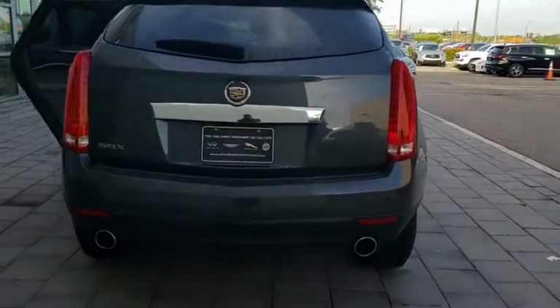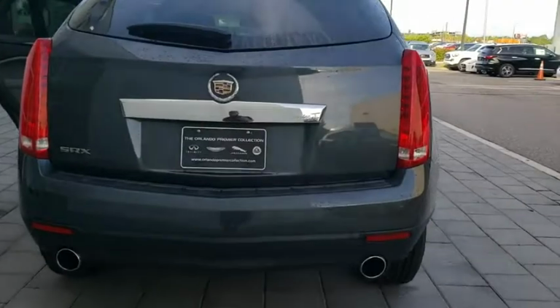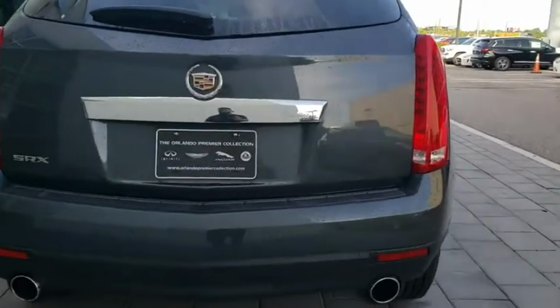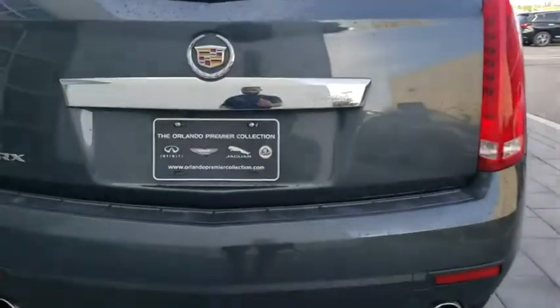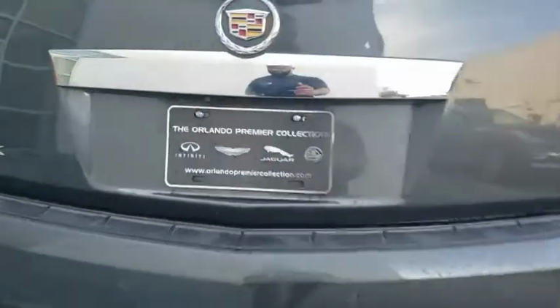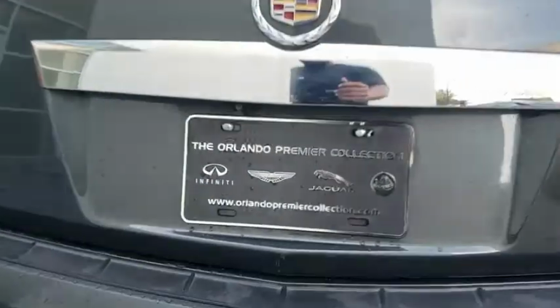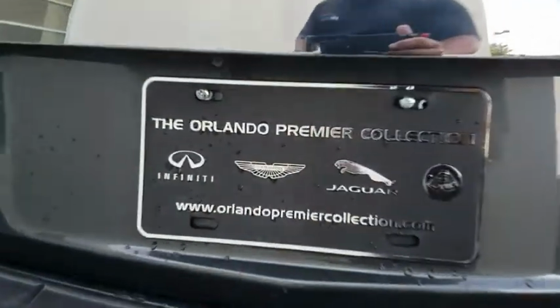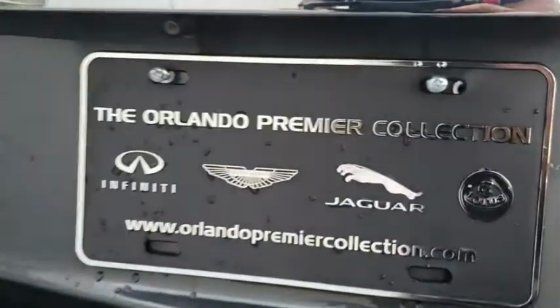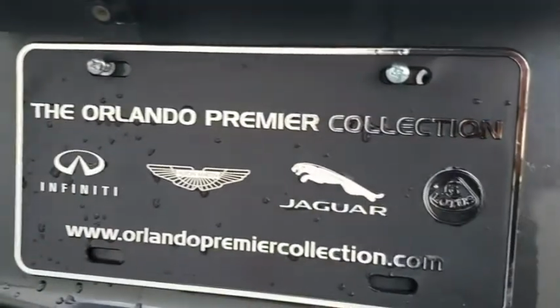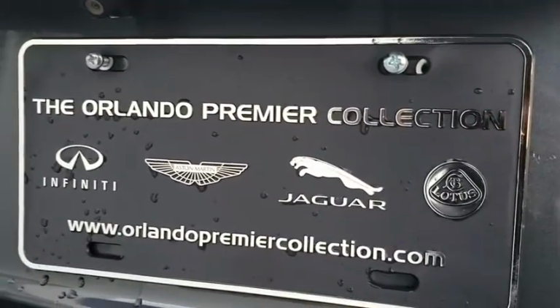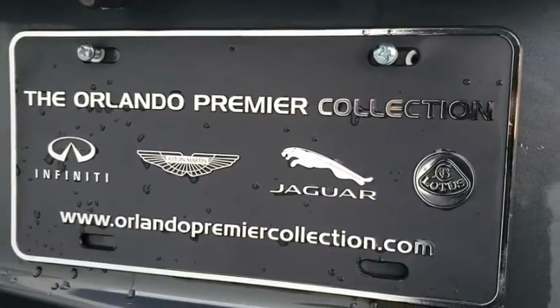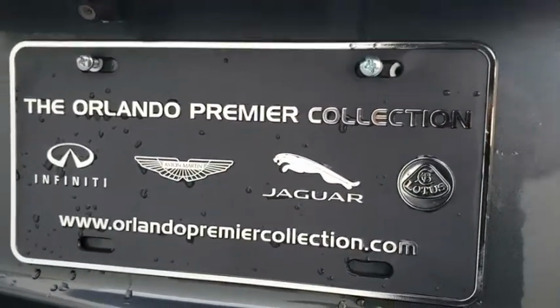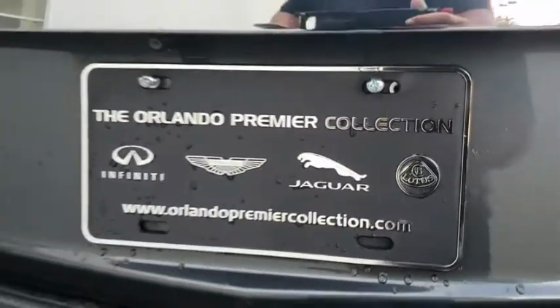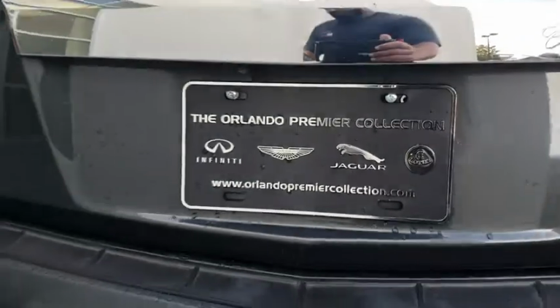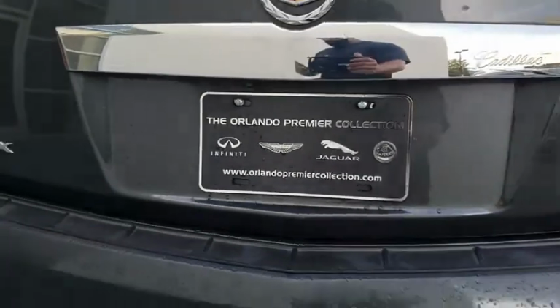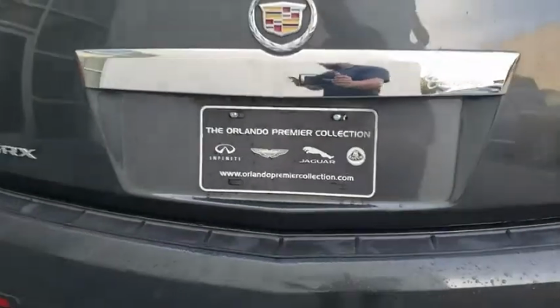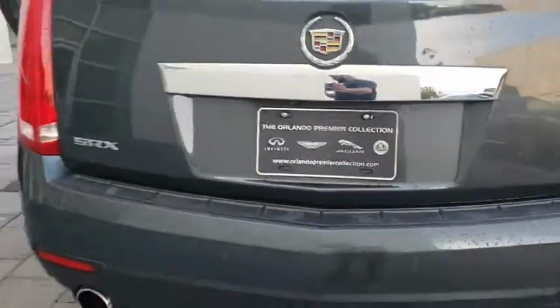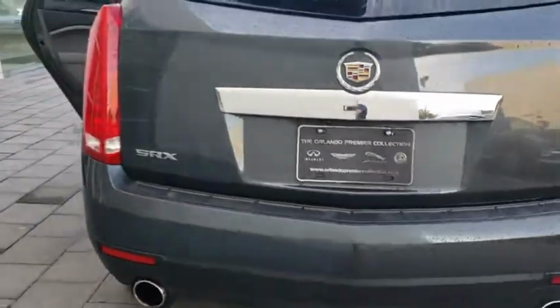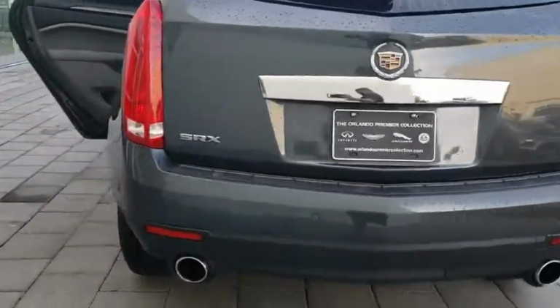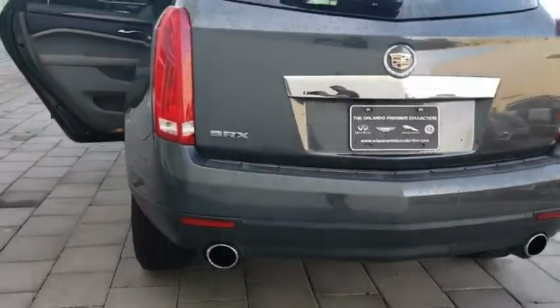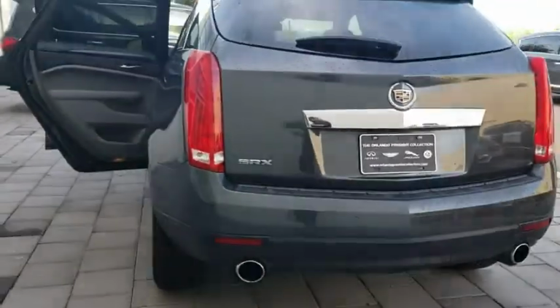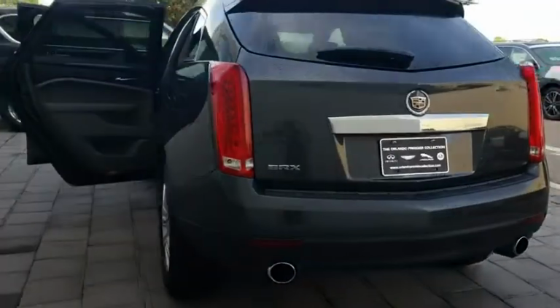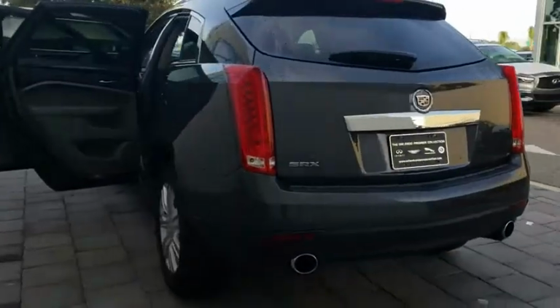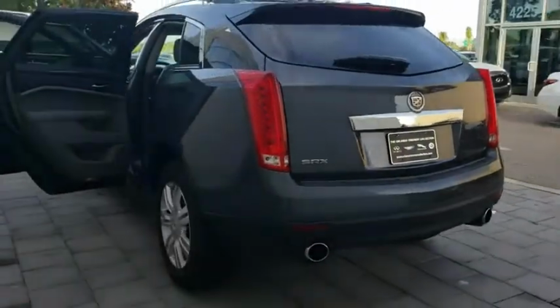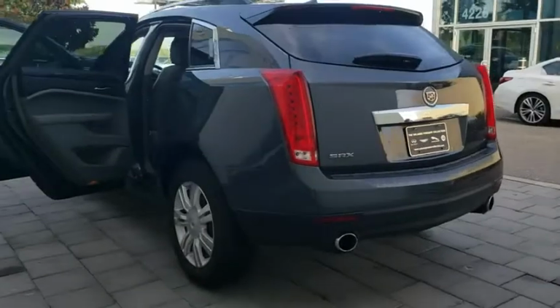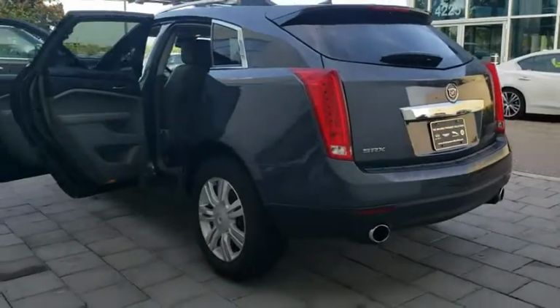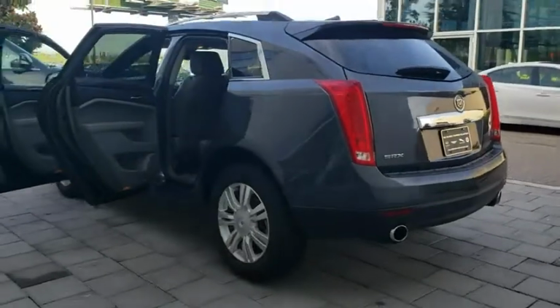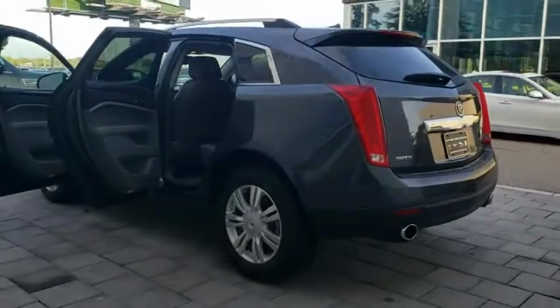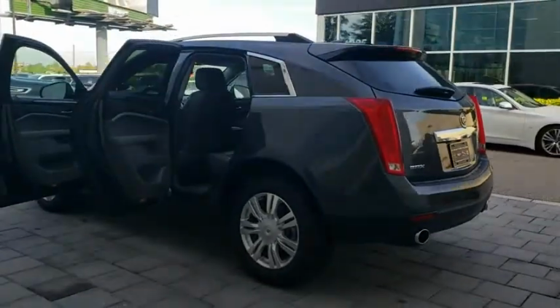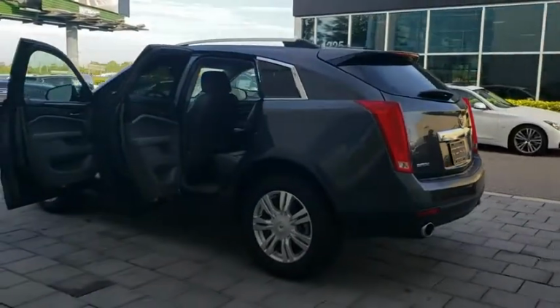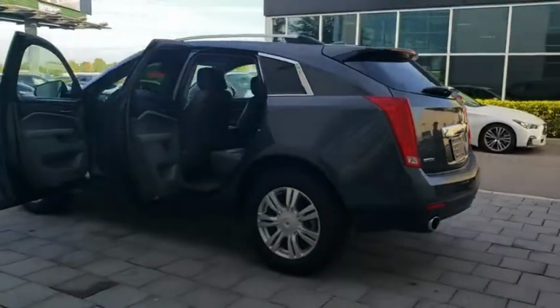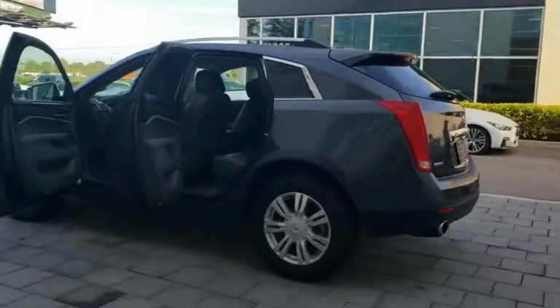Stability control, remote engine start, anti-lock braking system, traction control, backup camera, keyless entry, power passenger seat, steering wheel audio controls, Bluetooth, leather wrapped steering wheel, power steering, adjustable steering wheel.